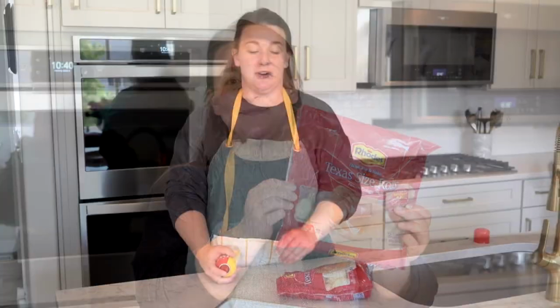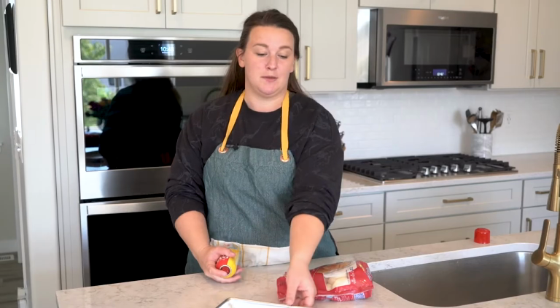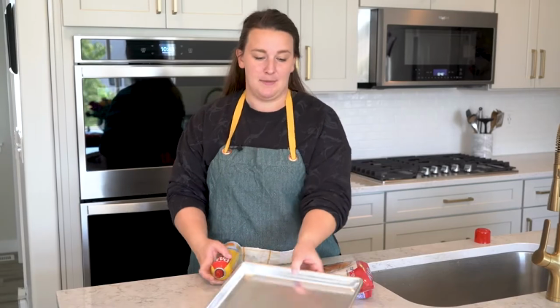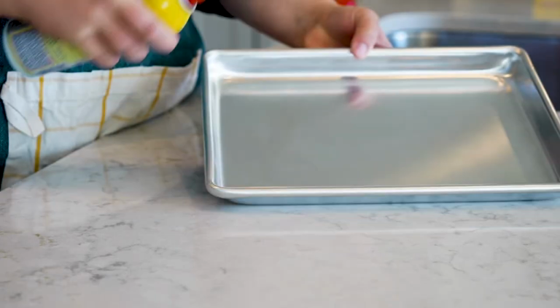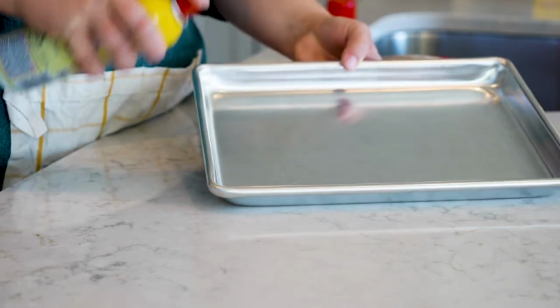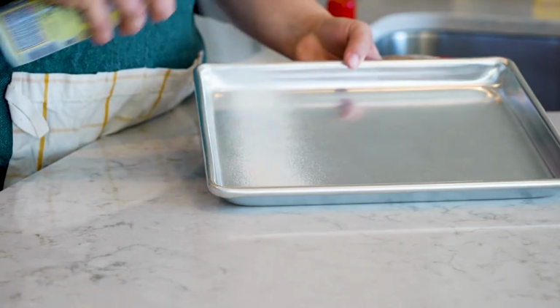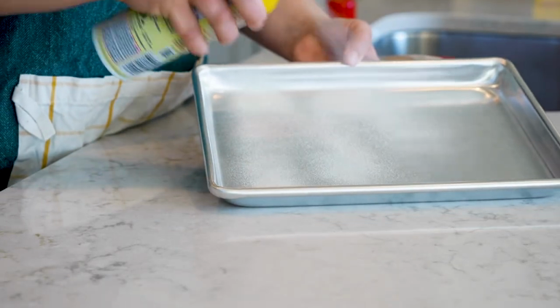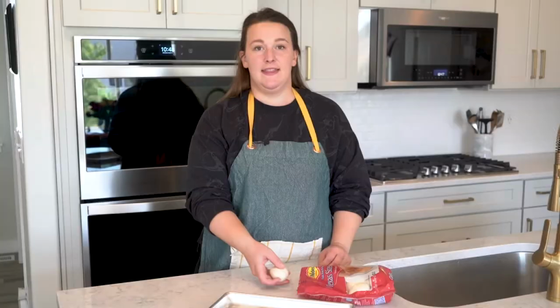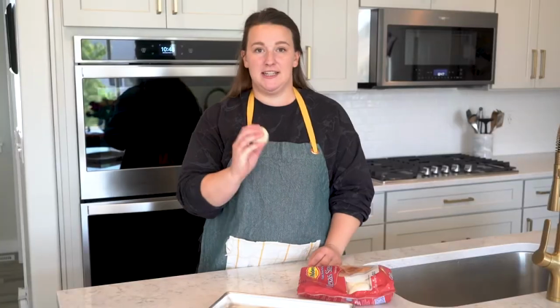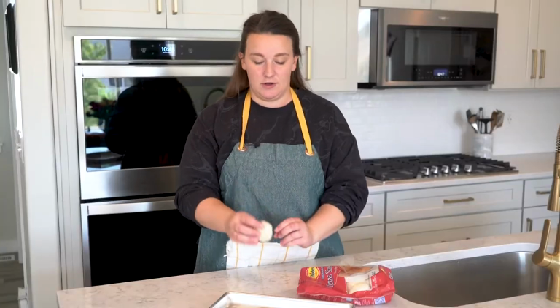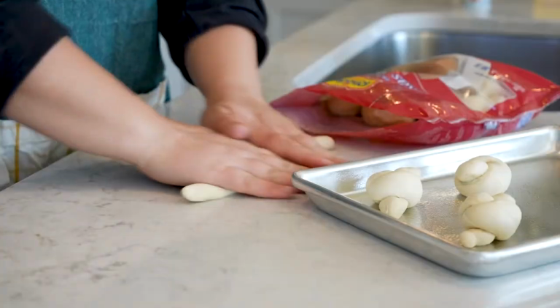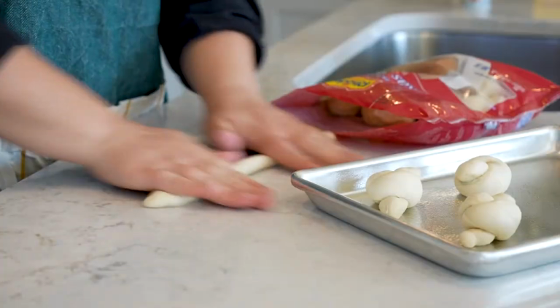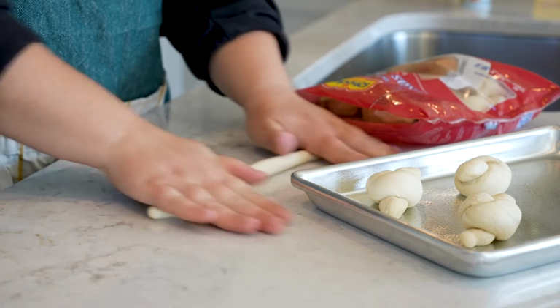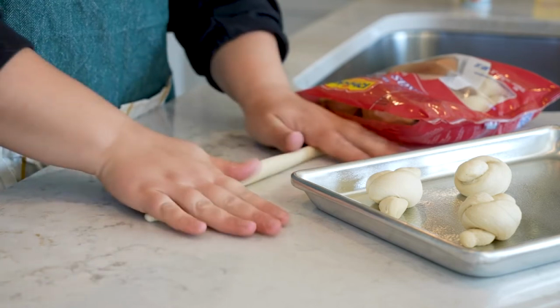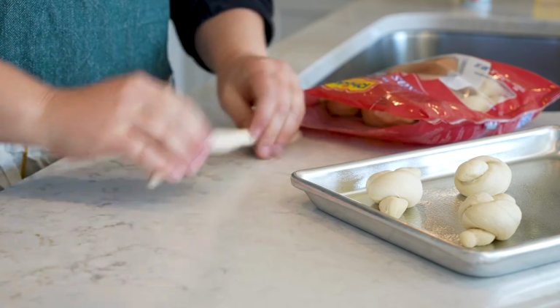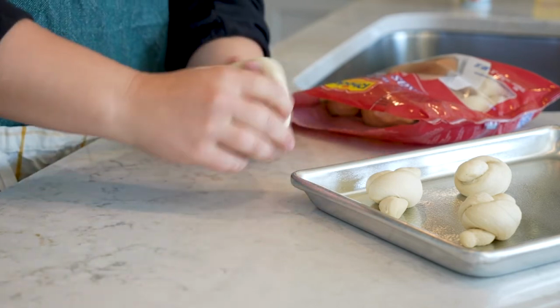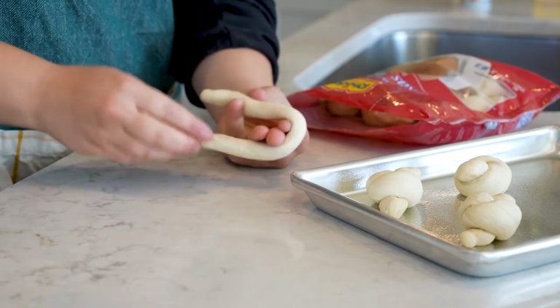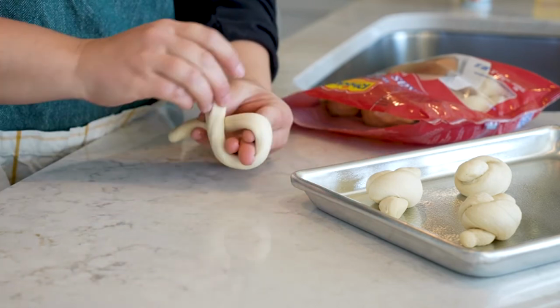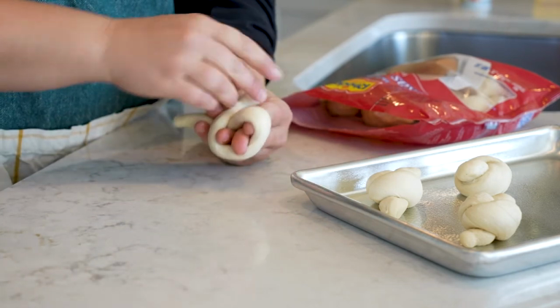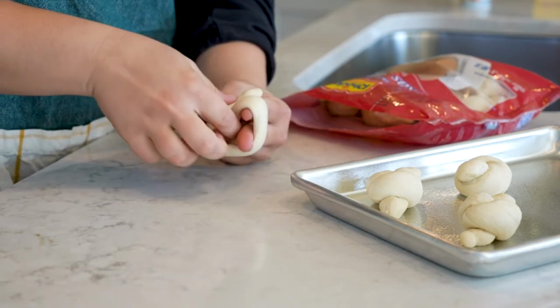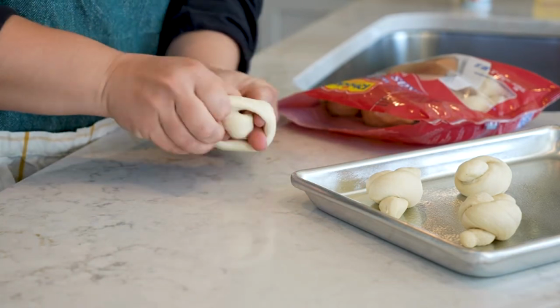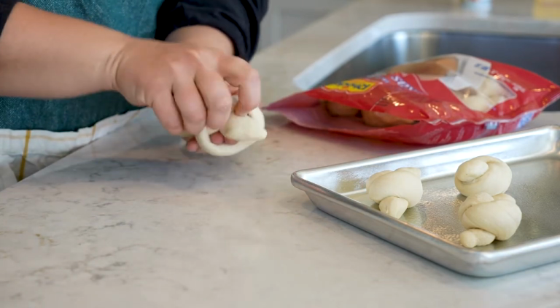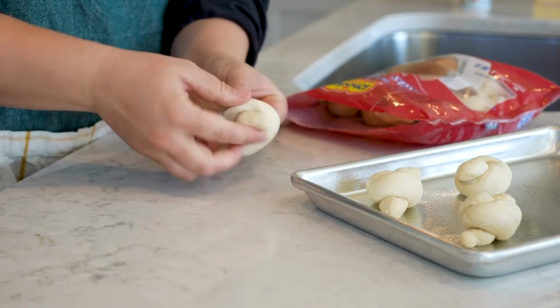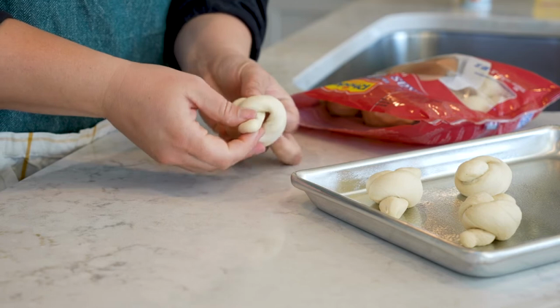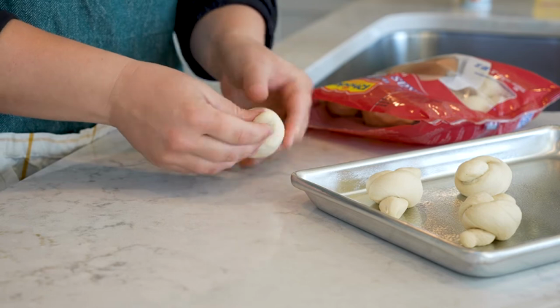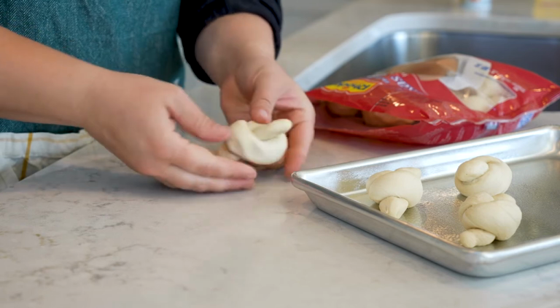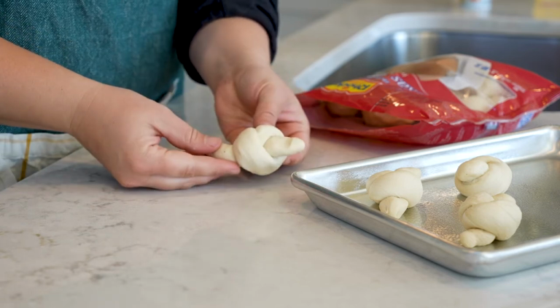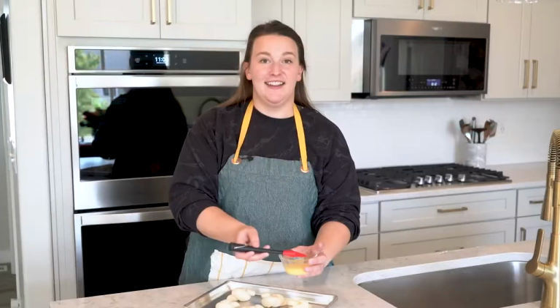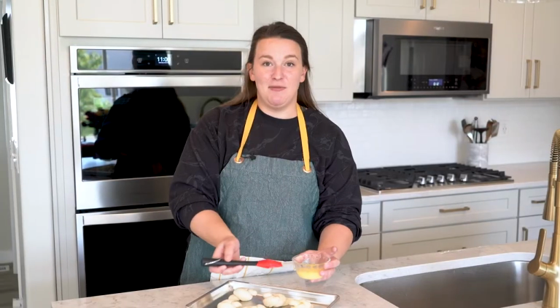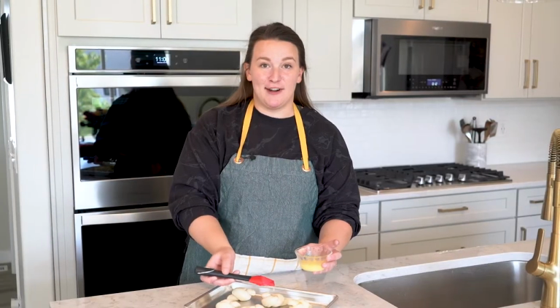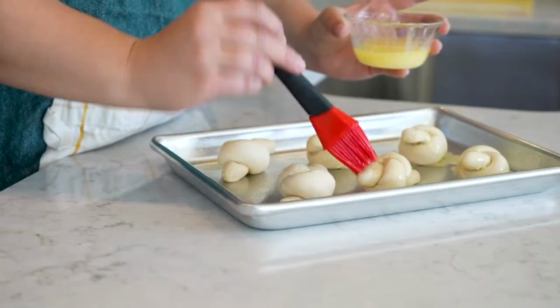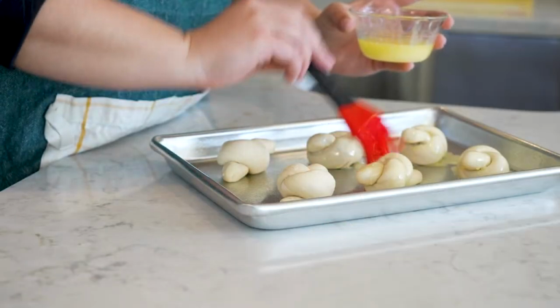We're going to spray our pan and then we're going to take a roll and roll it into a little rope, and you just tie a knot. And now we're going to brush the rolls with butter.